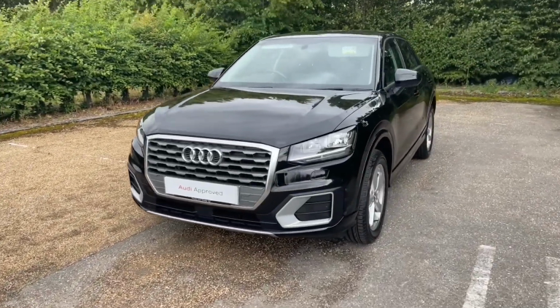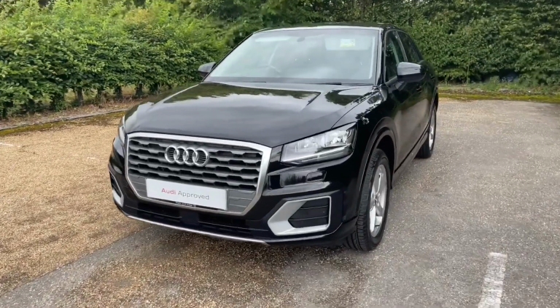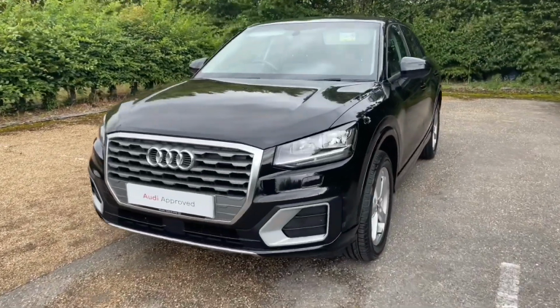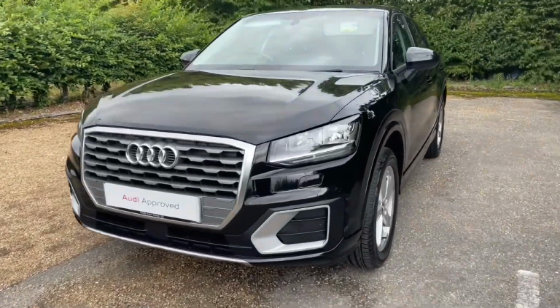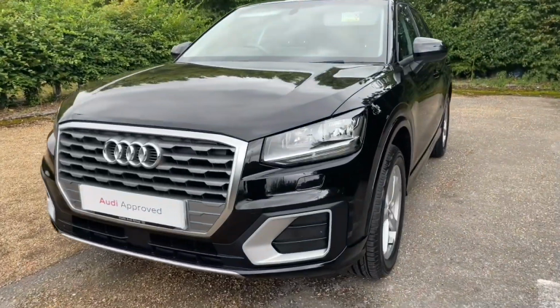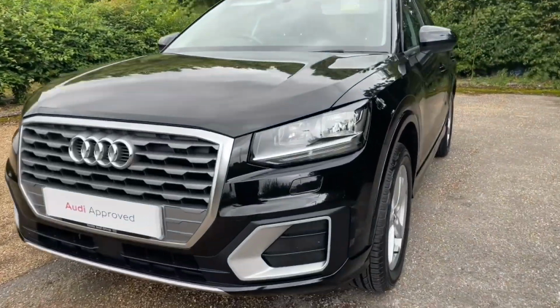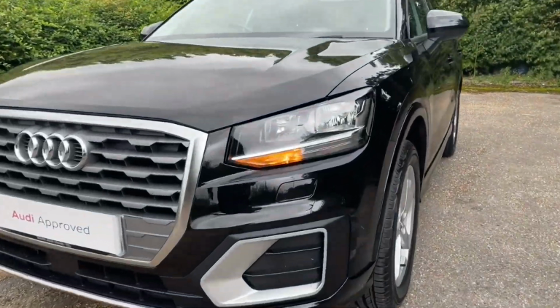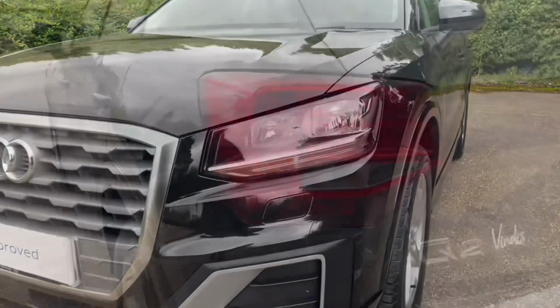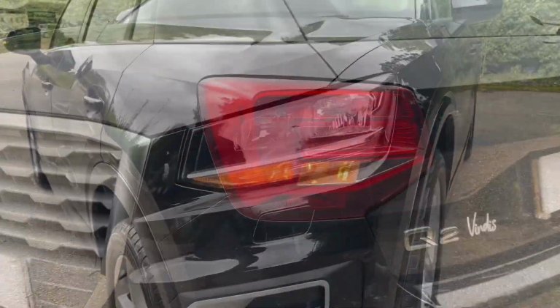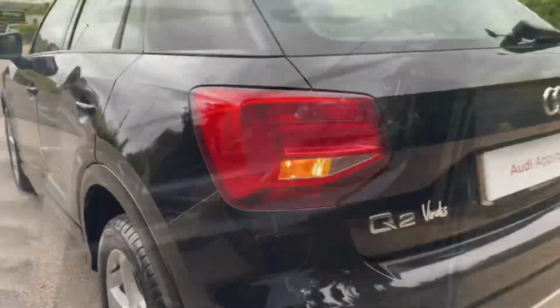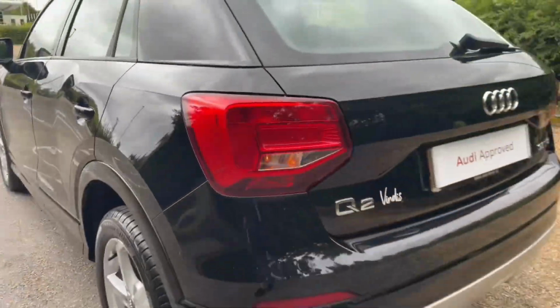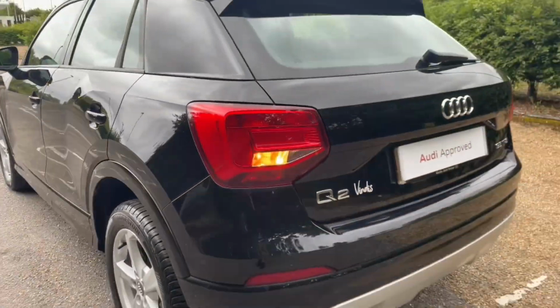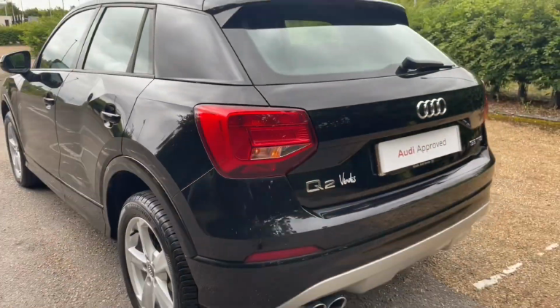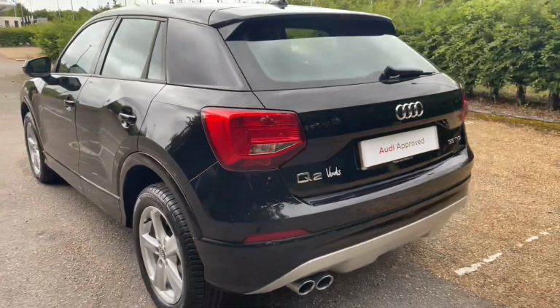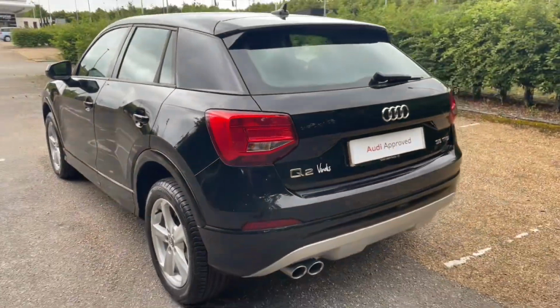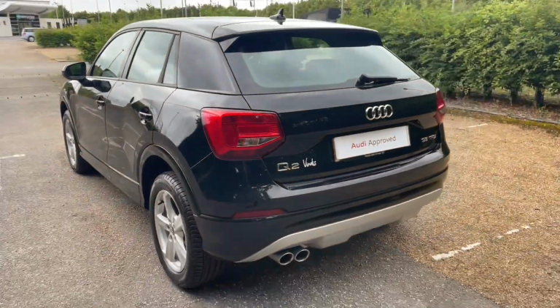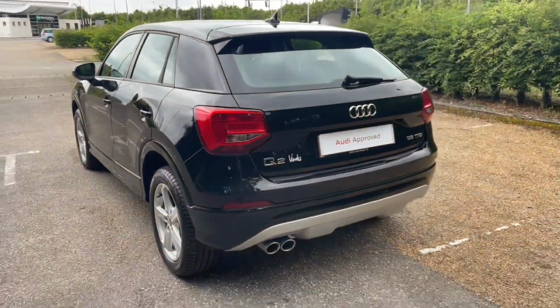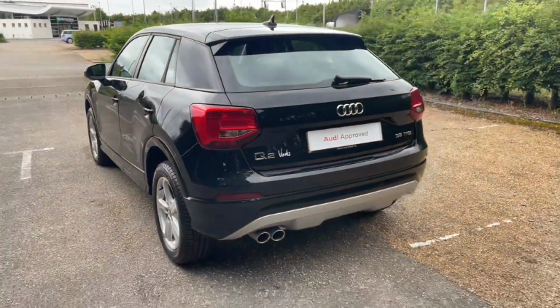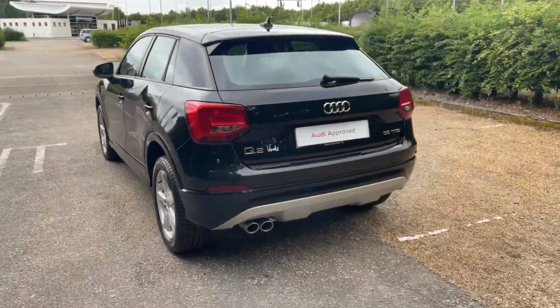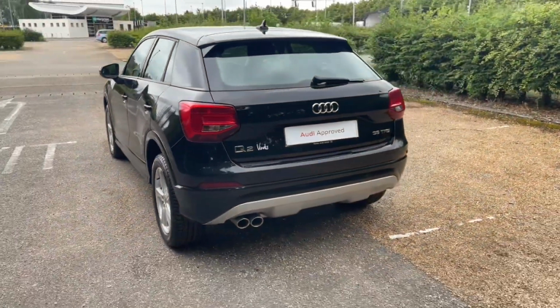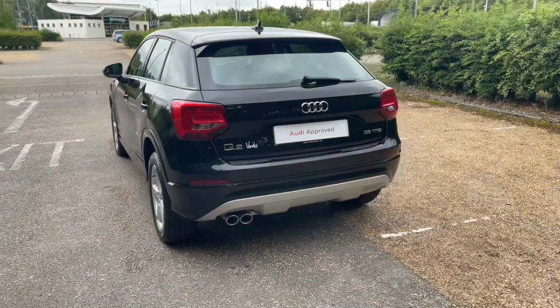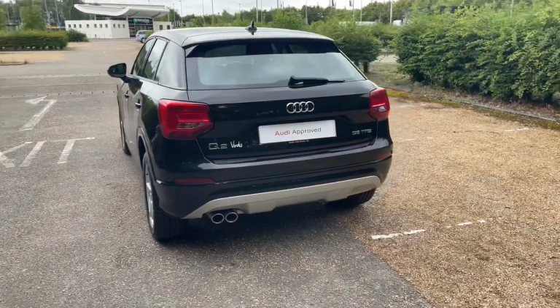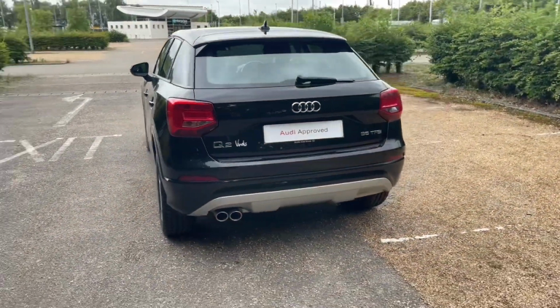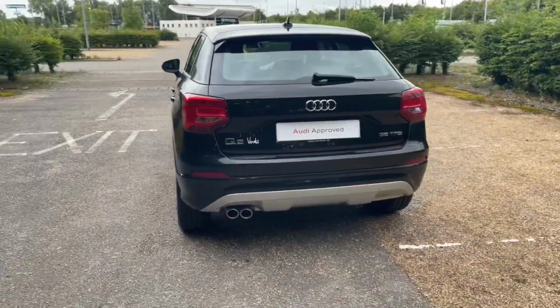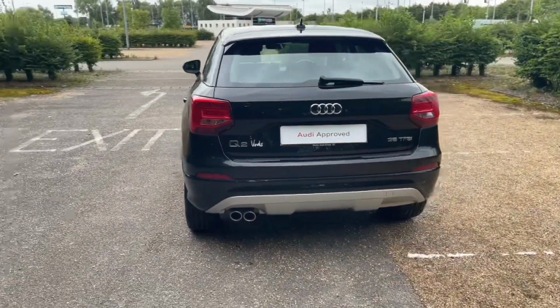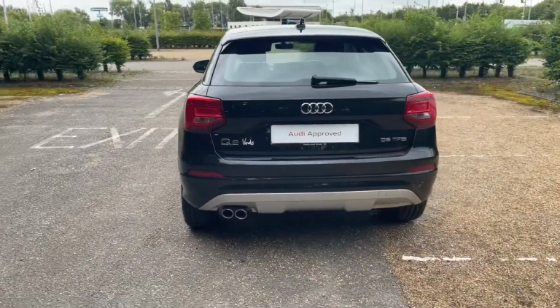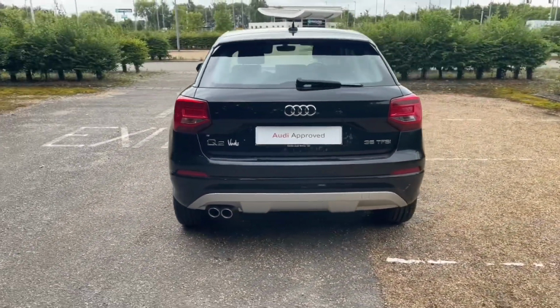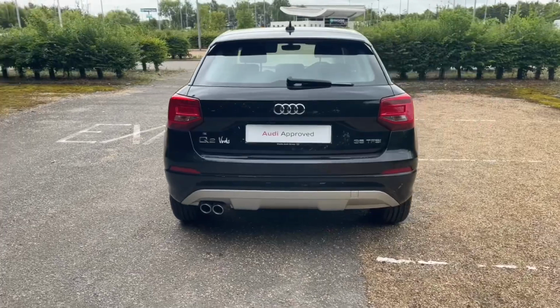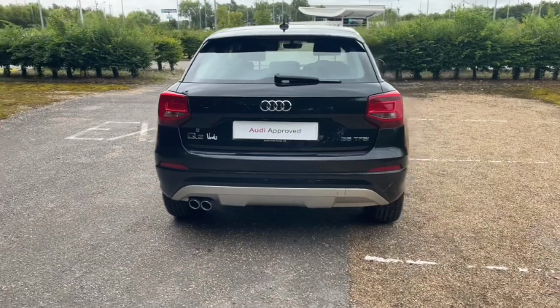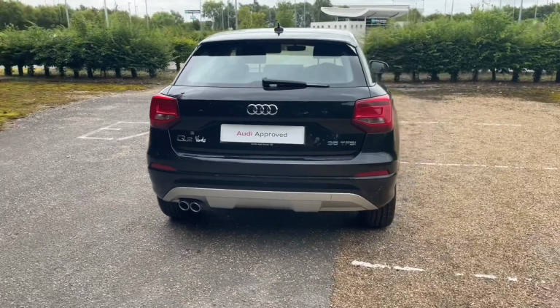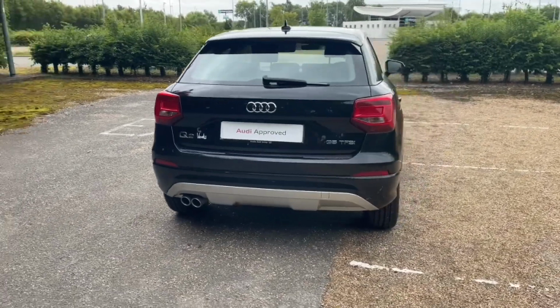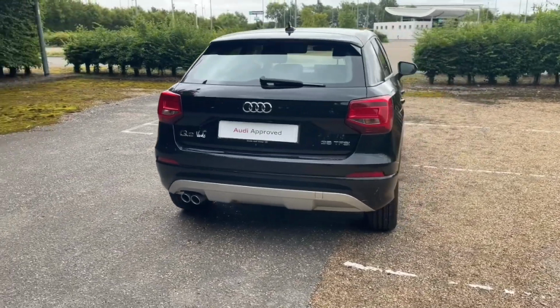The Q2 is the perfect car for anyone looking to step into the SUV market, whether you're just looking for a practical car or starting a family — it's ideal for everyone.